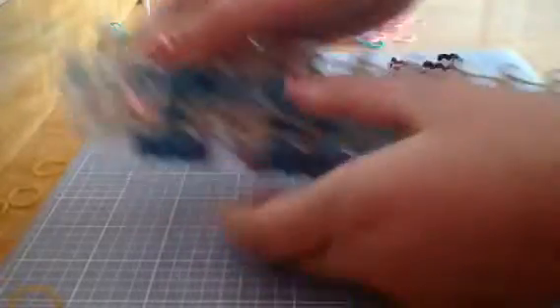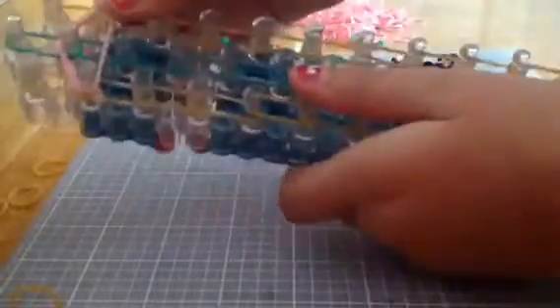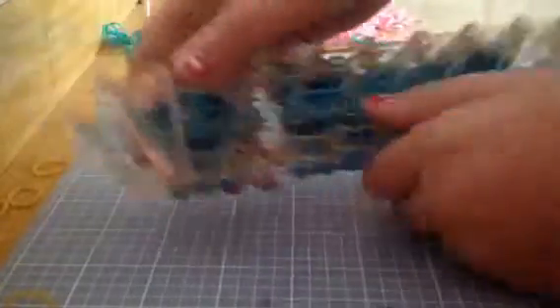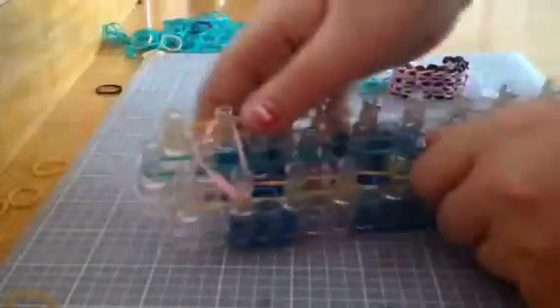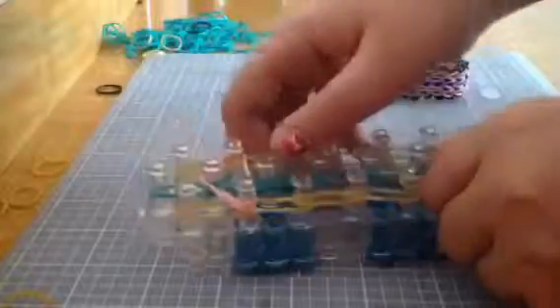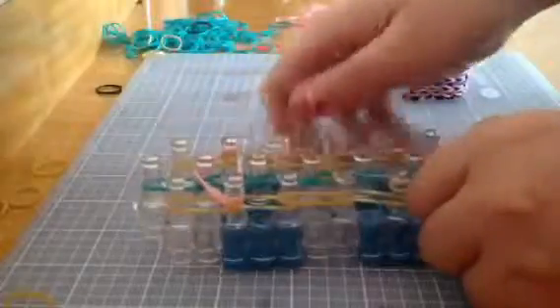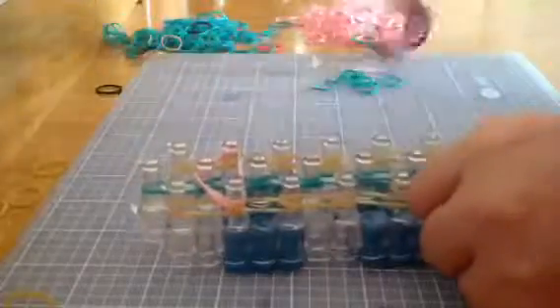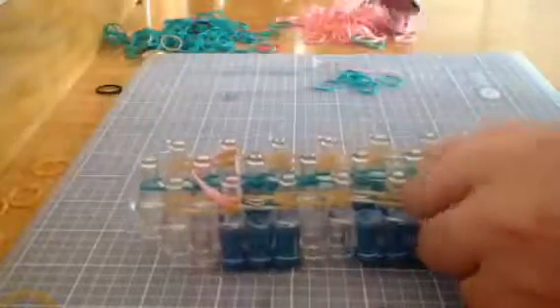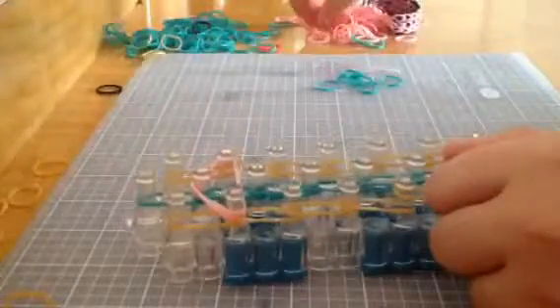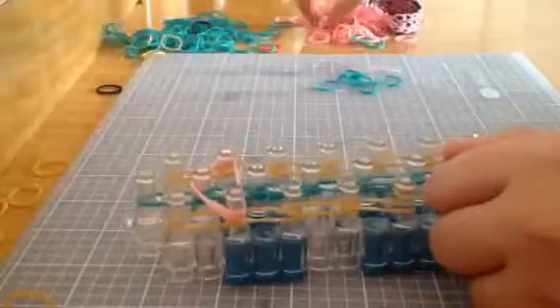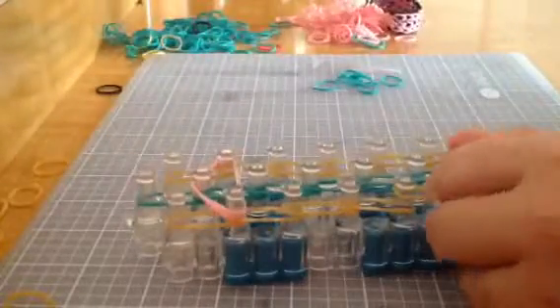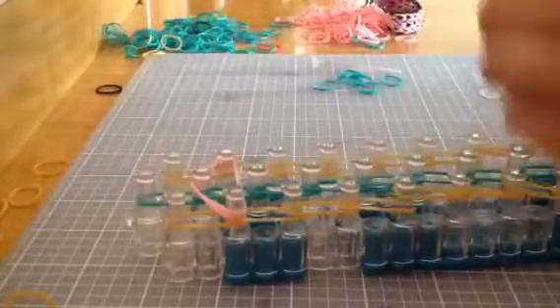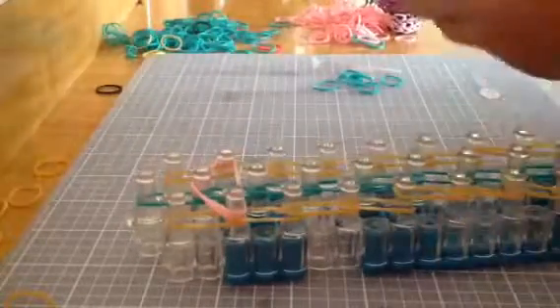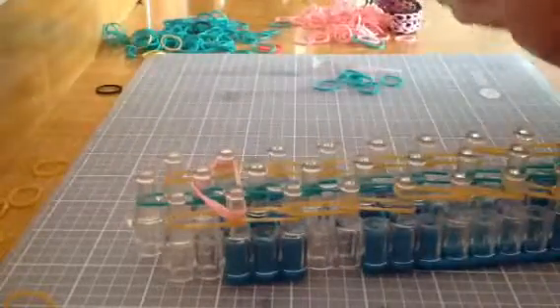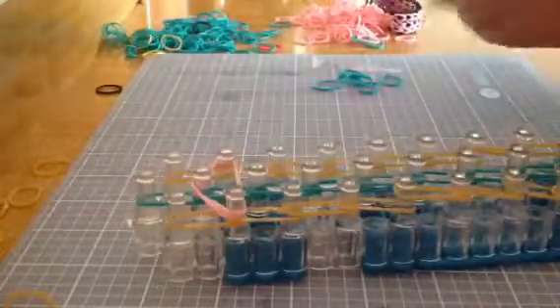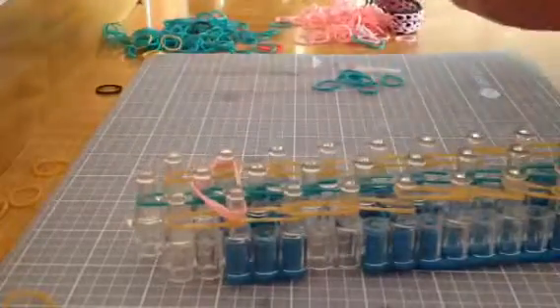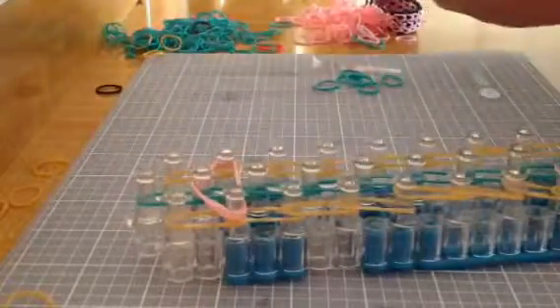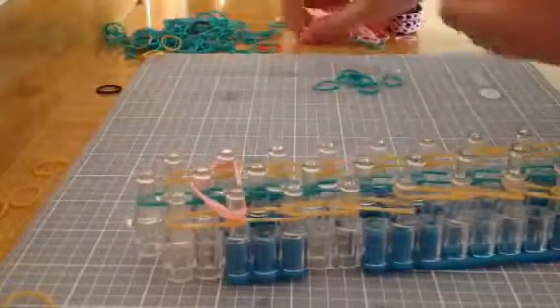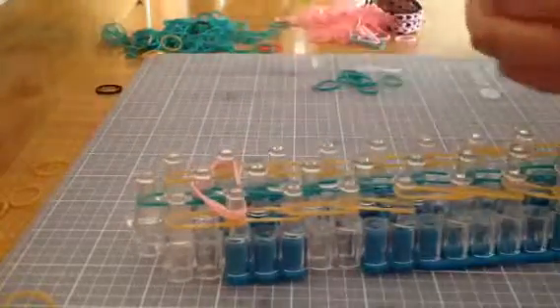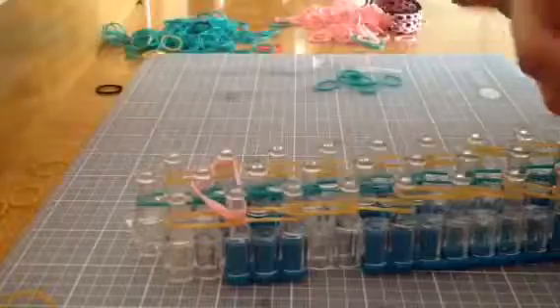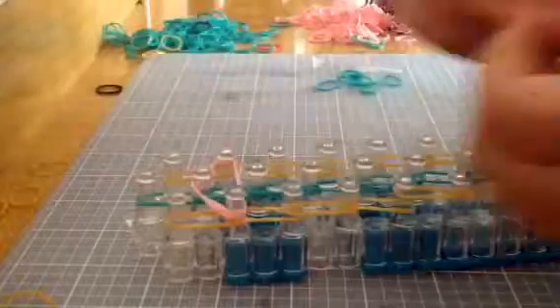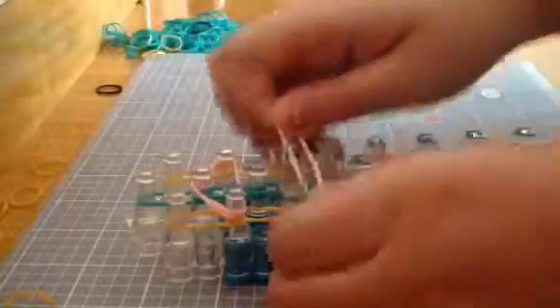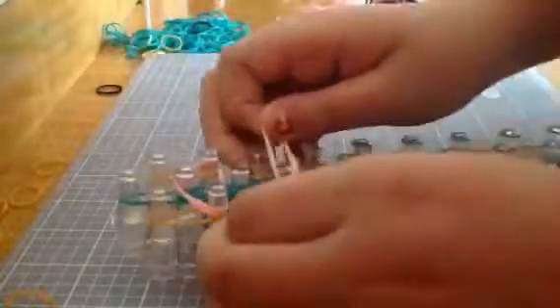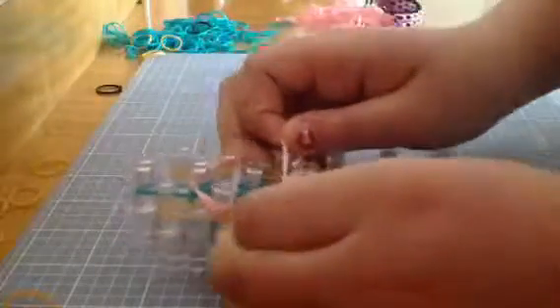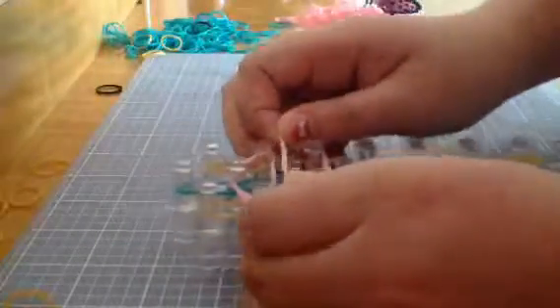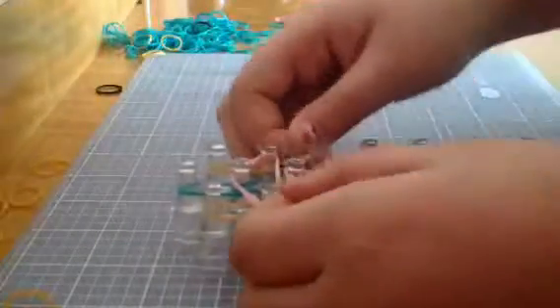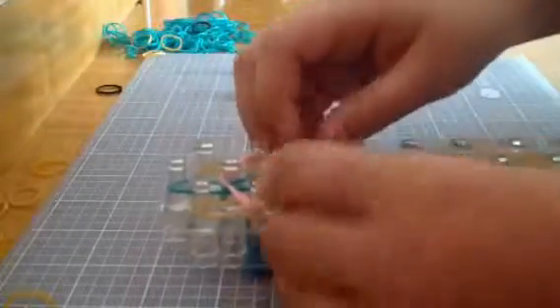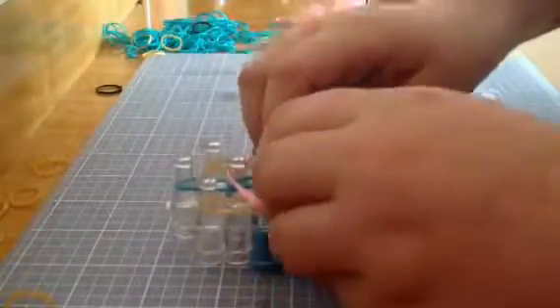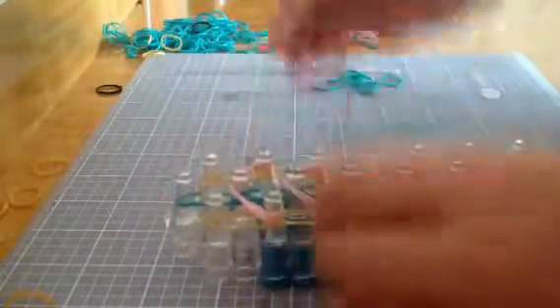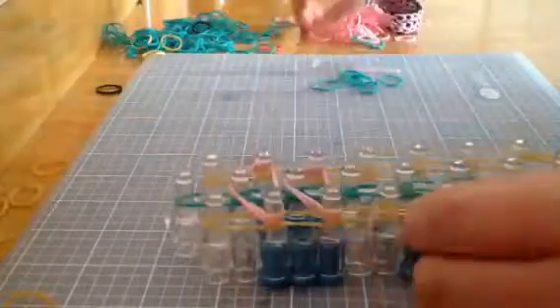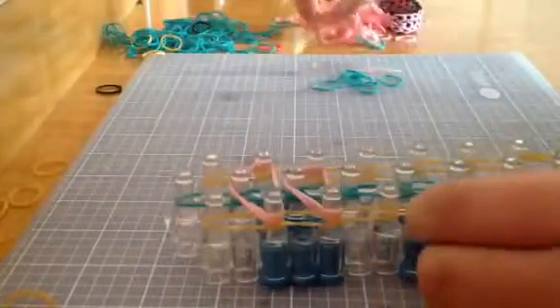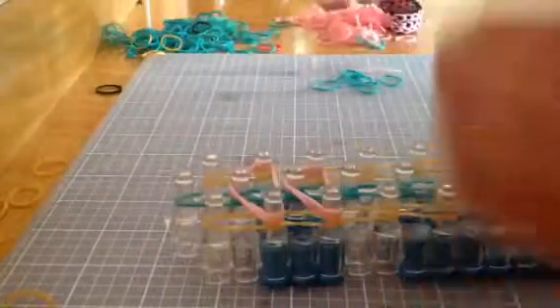Now you're going to do this all the way down to the end. You can take two colors if you want to waste fewer bands, but I like my bracelets to be nice and snug and tight.